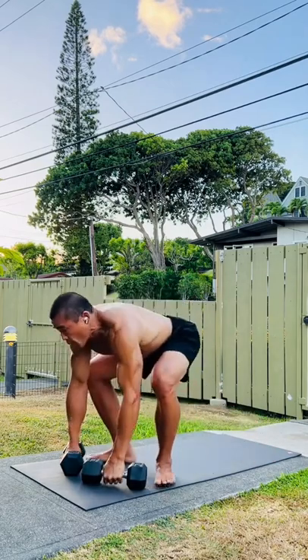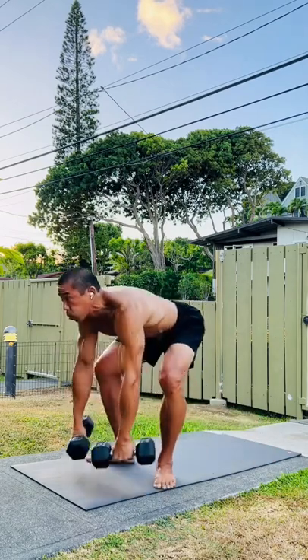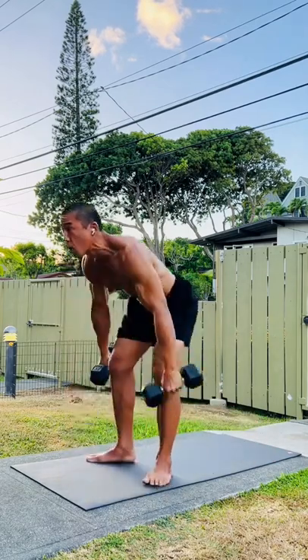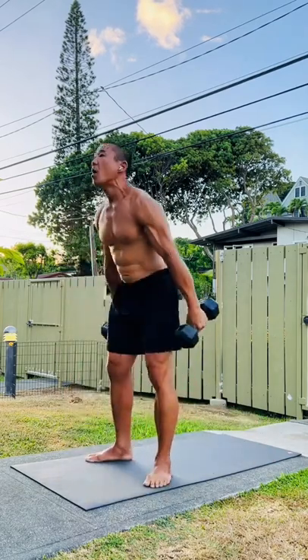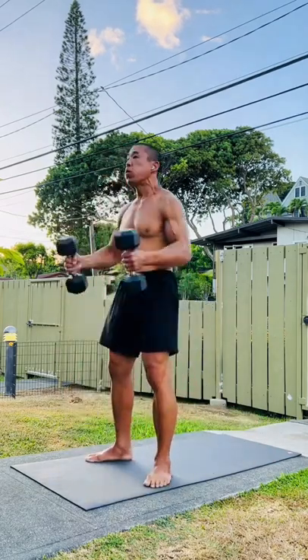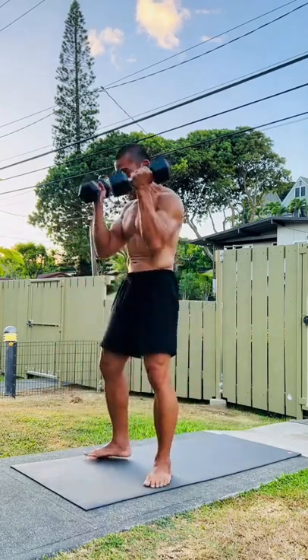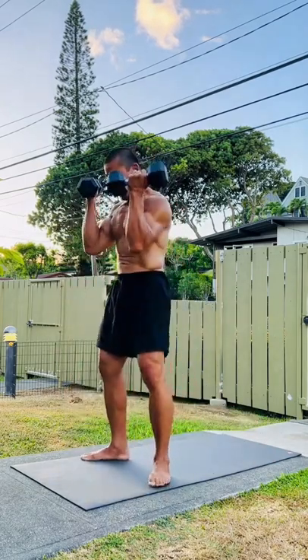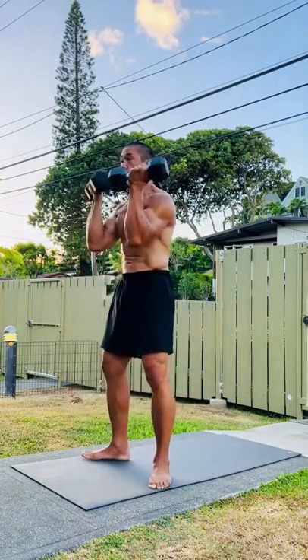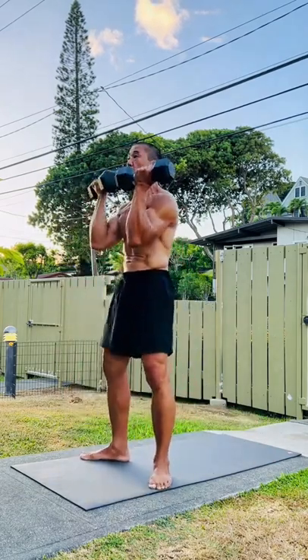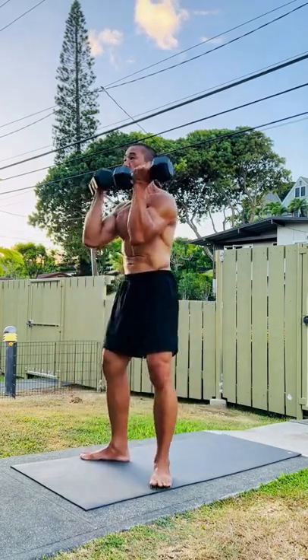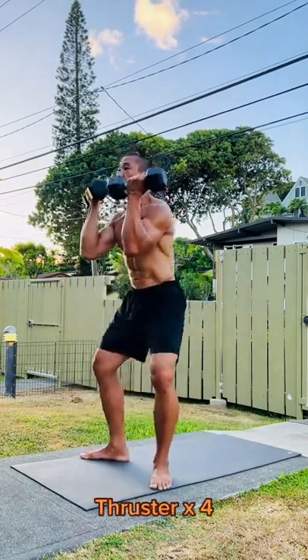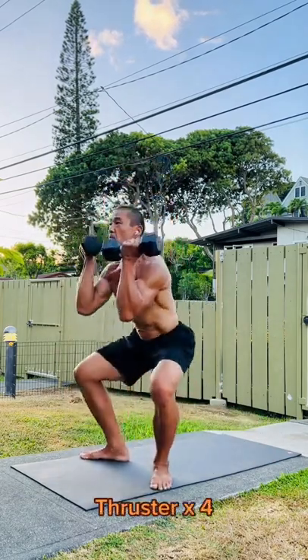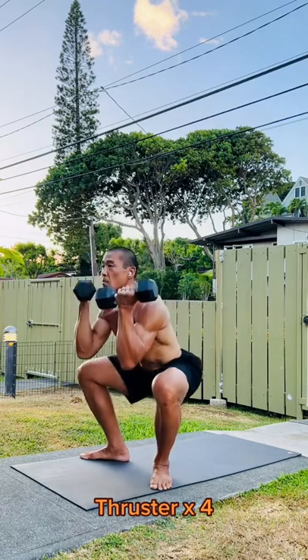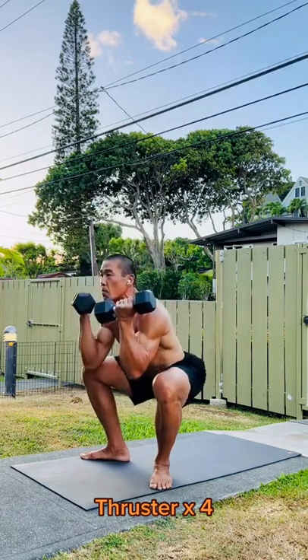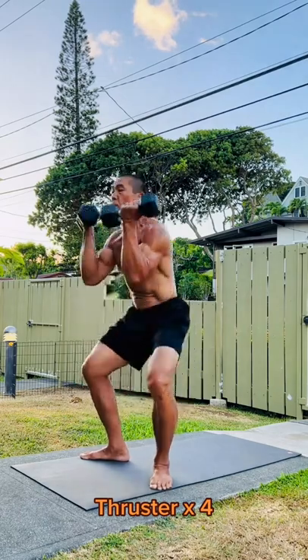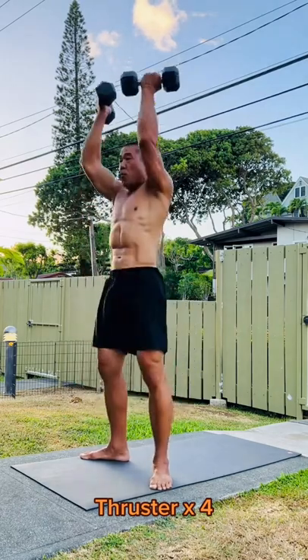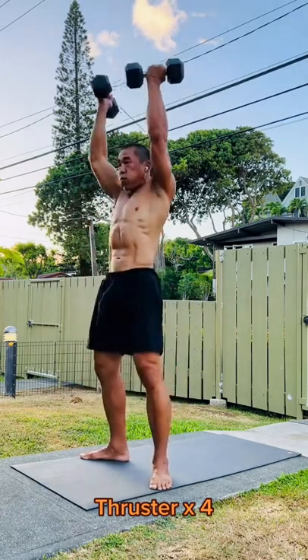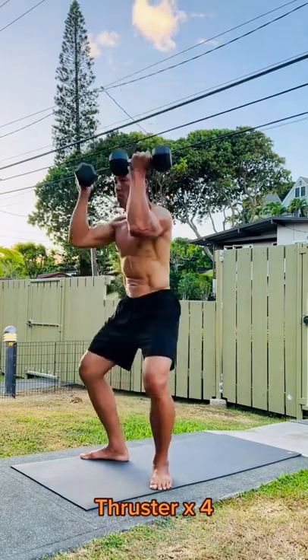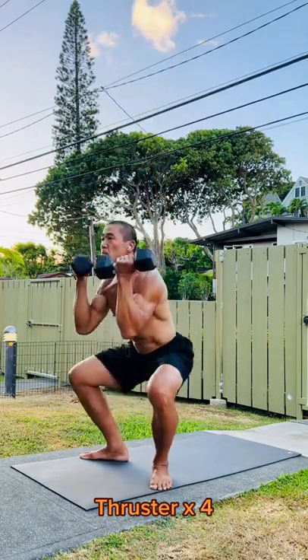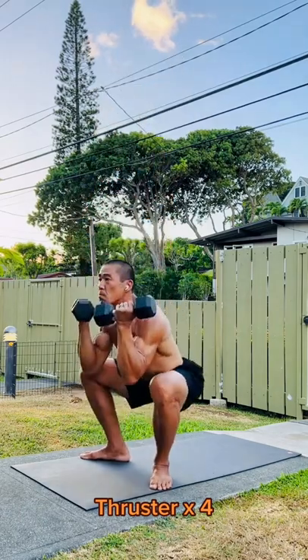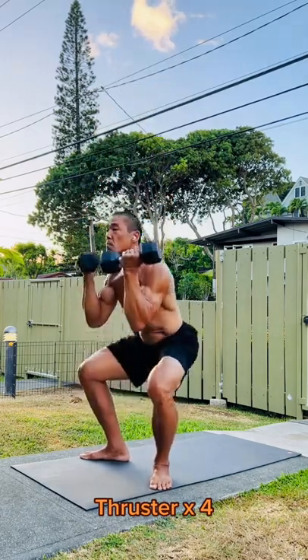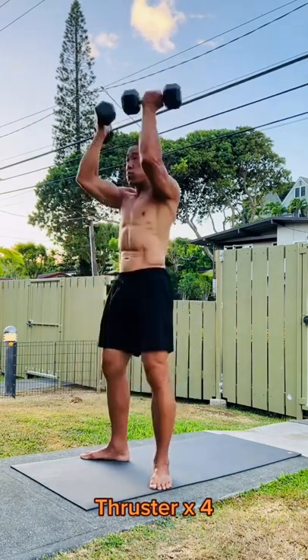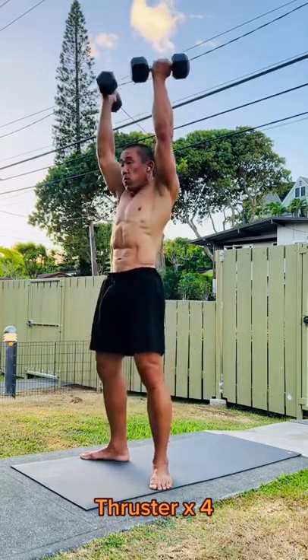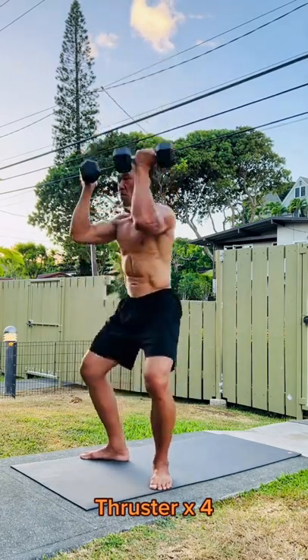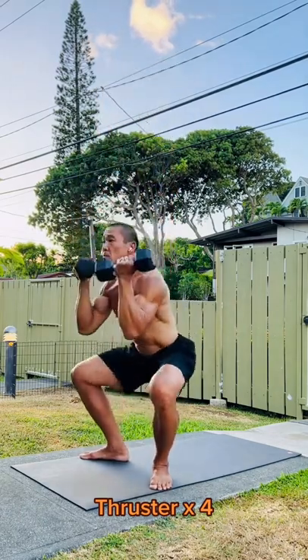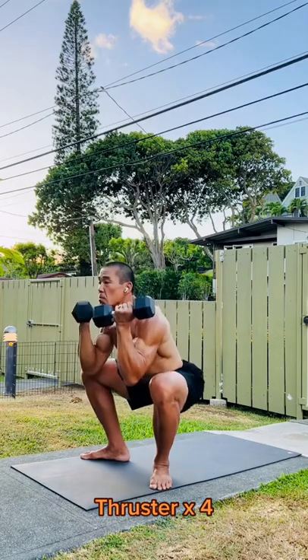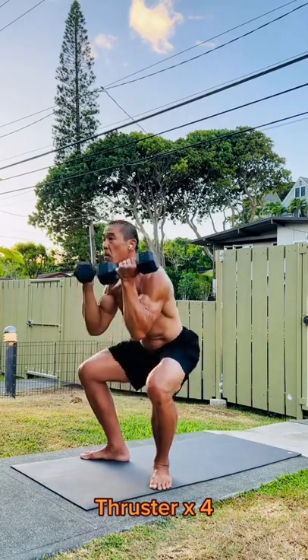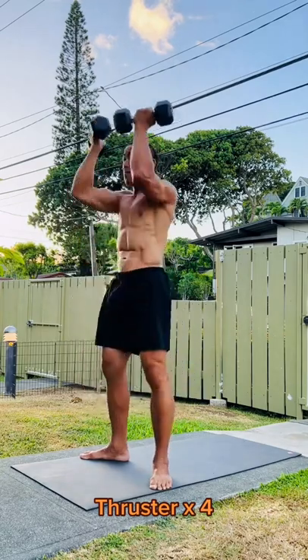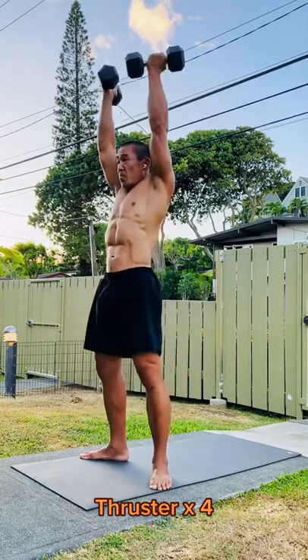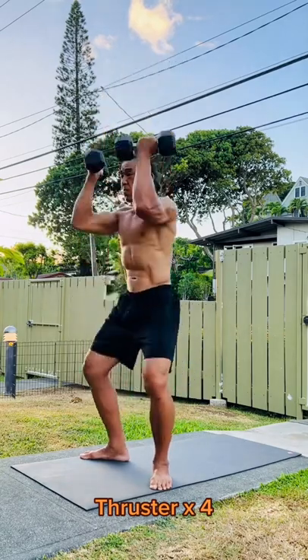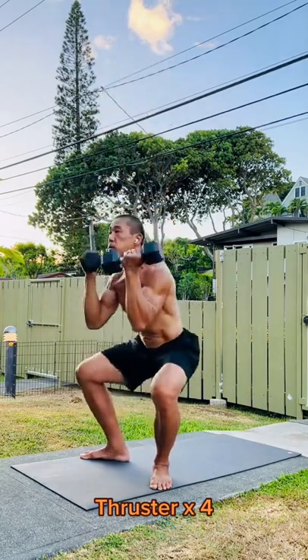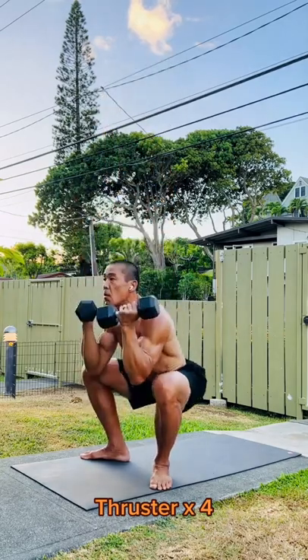The stance and level changes will not only build strength and cardio, but balance and agility as well. I've been doing this for years and it always delivers. I hope it does that for you too. Much aloha.